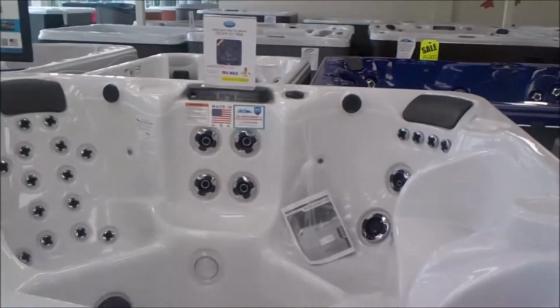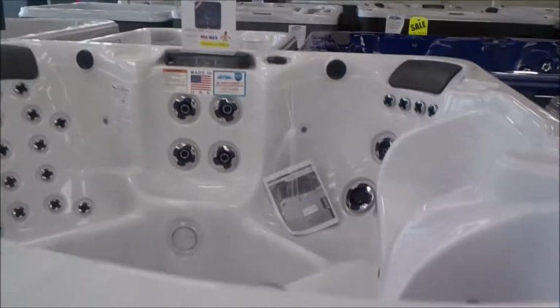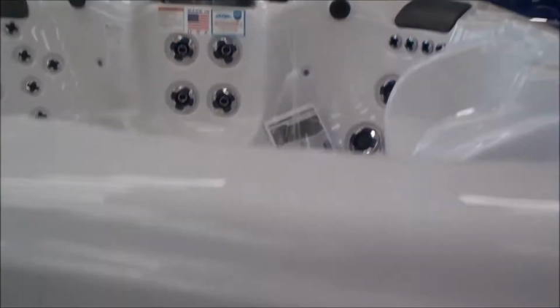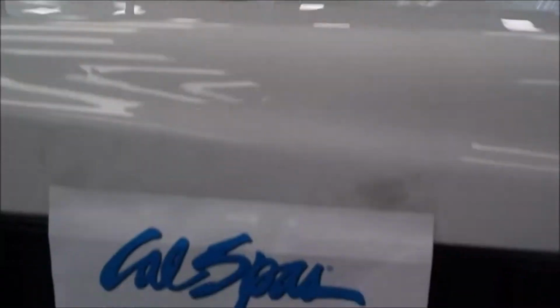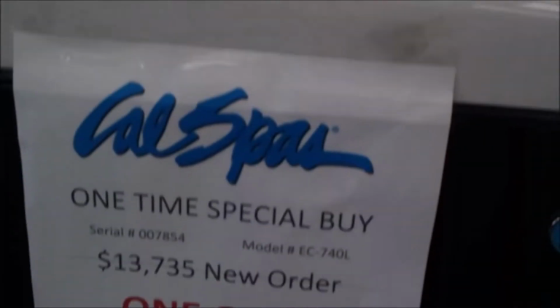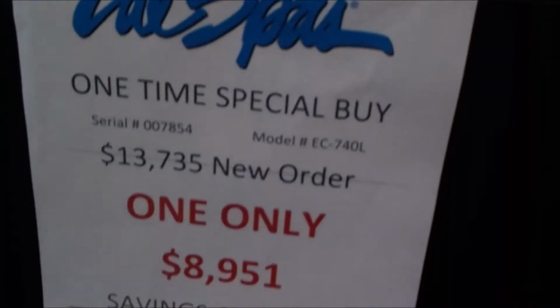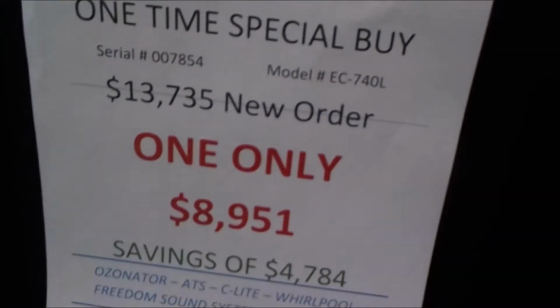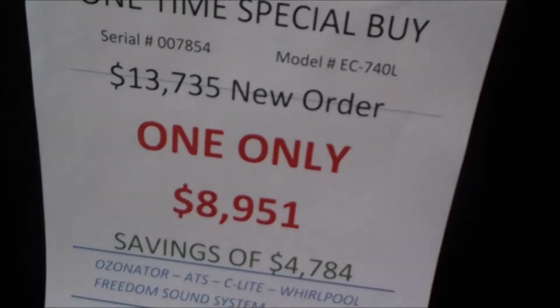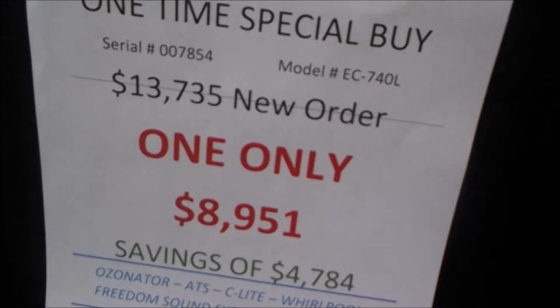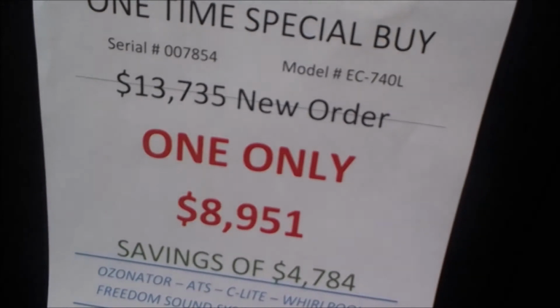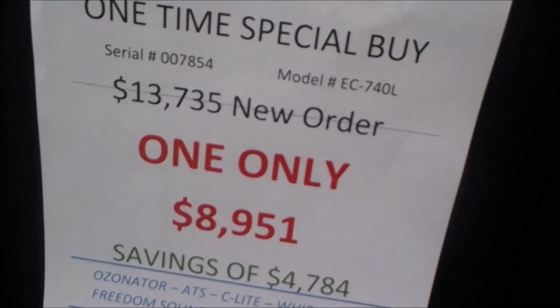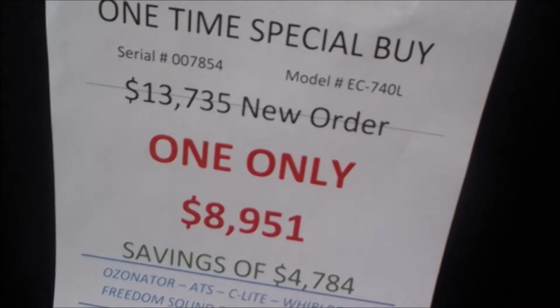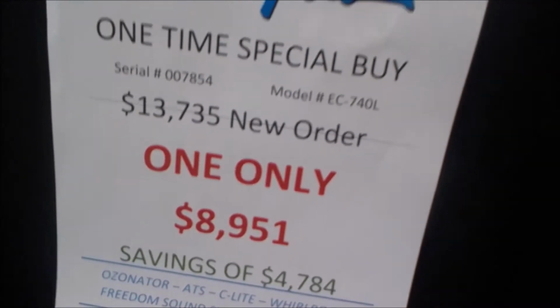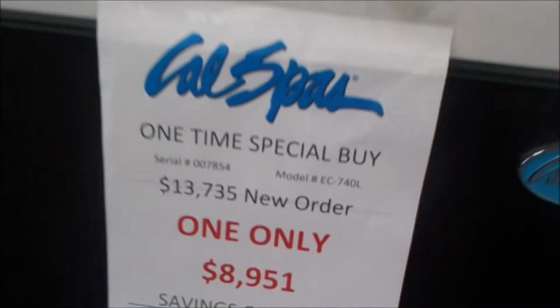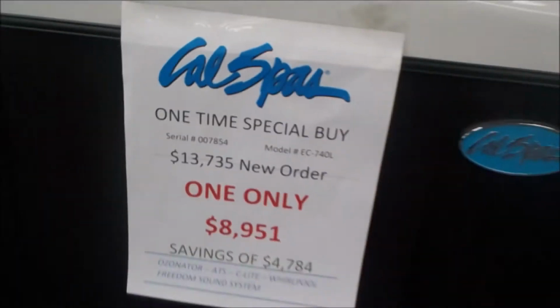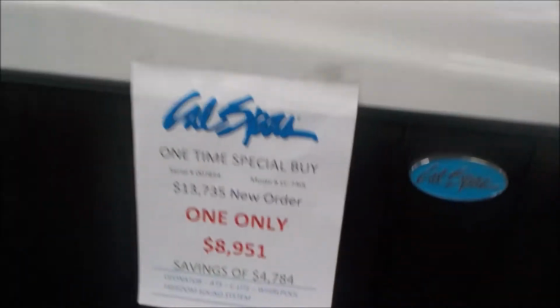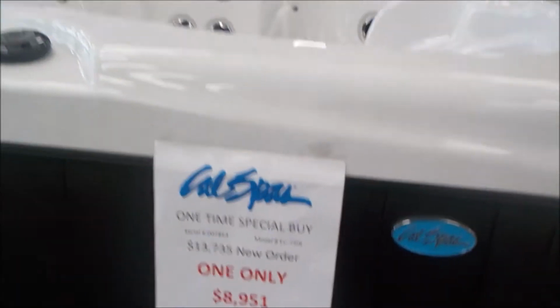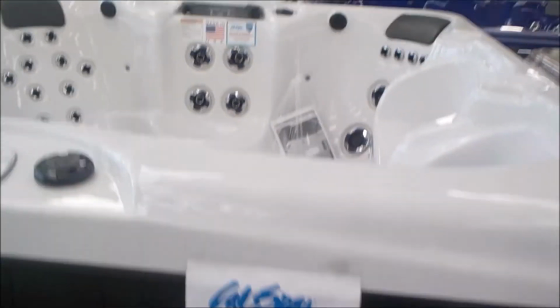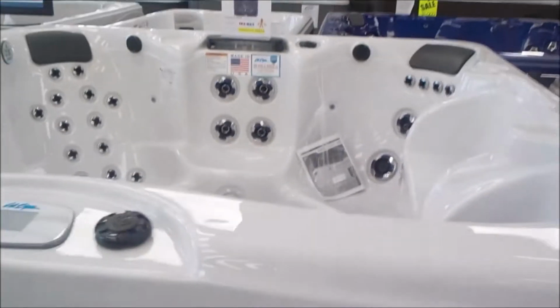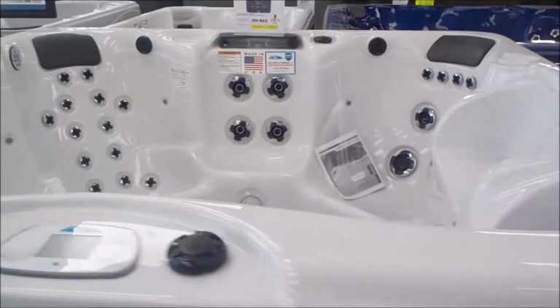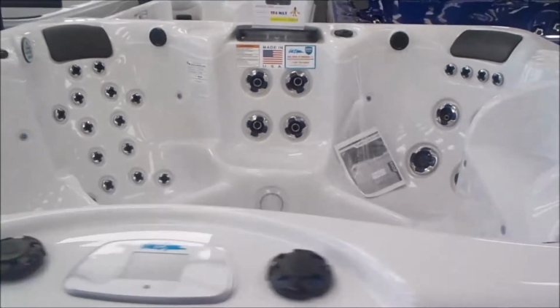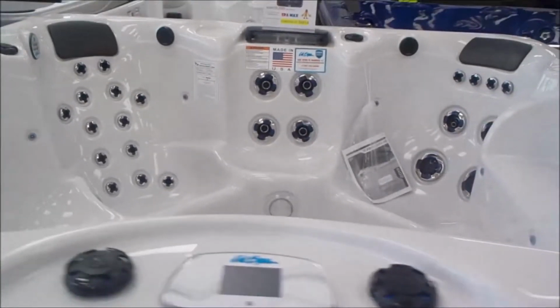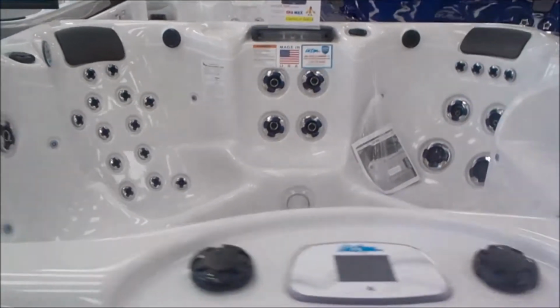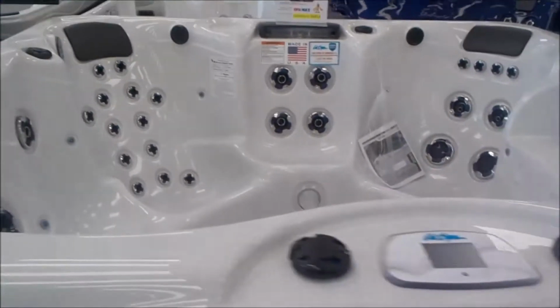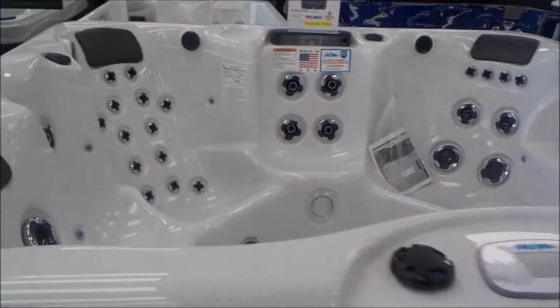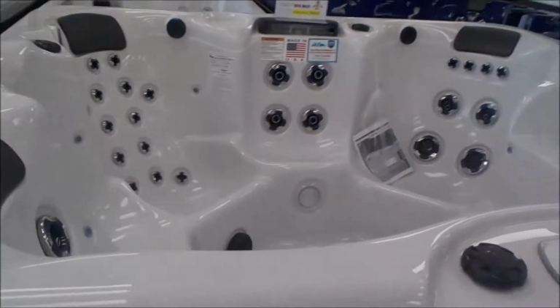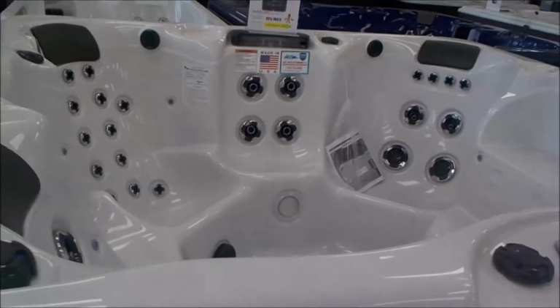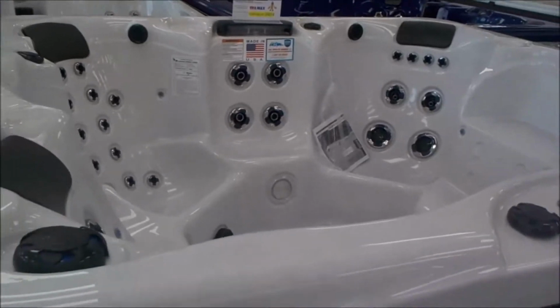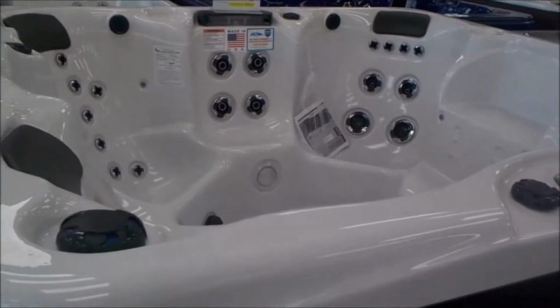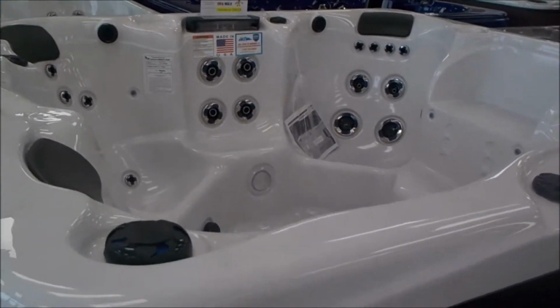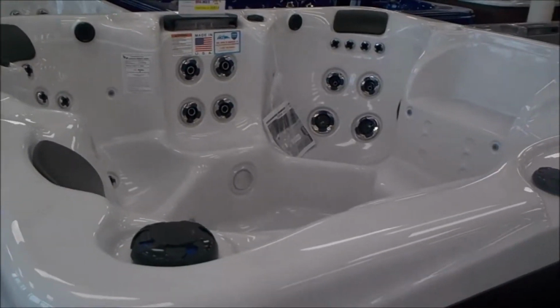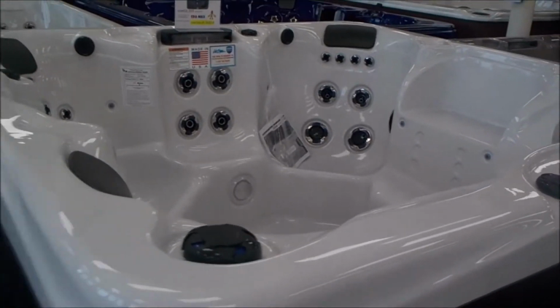Even discounted, this EC740B is down to $8,951. Come in and offer me, say, $7,000, and you'll get yourself a hell of a high-end spa for a mid-range price.